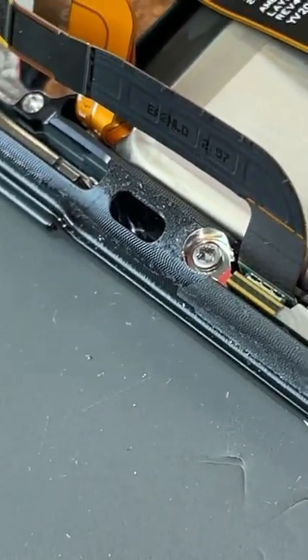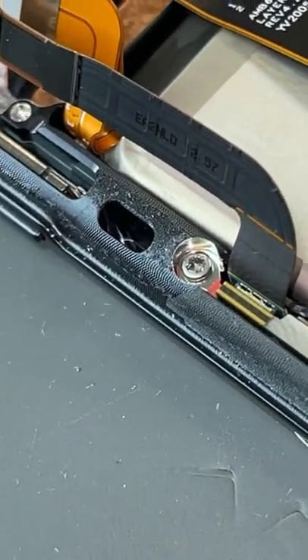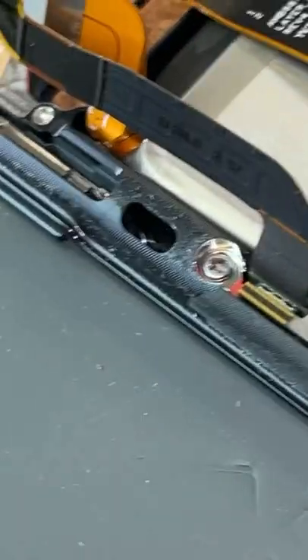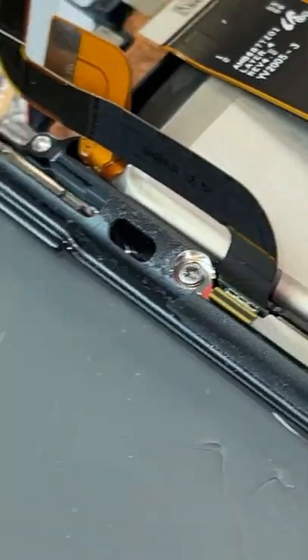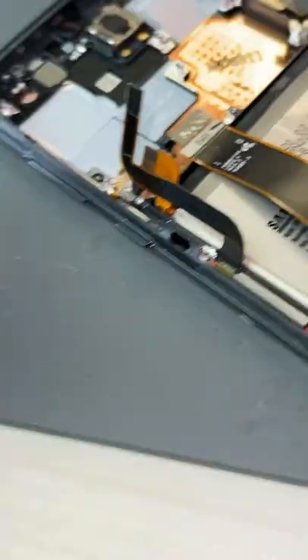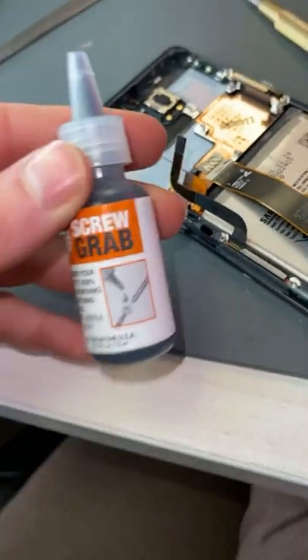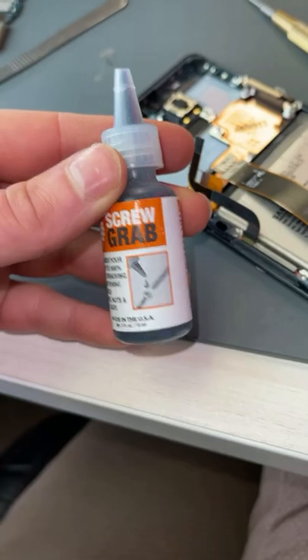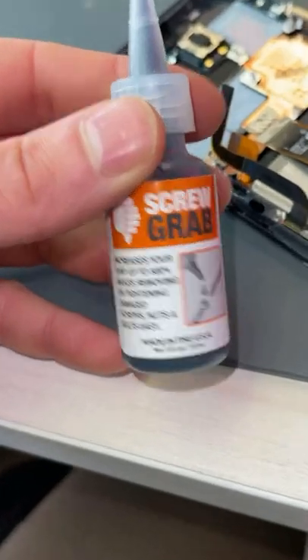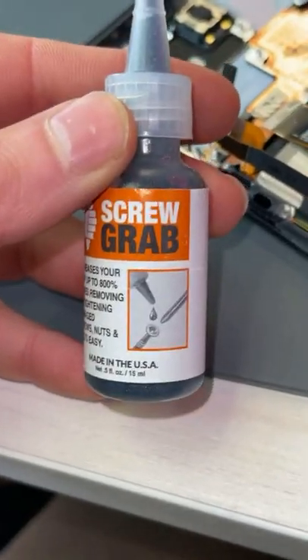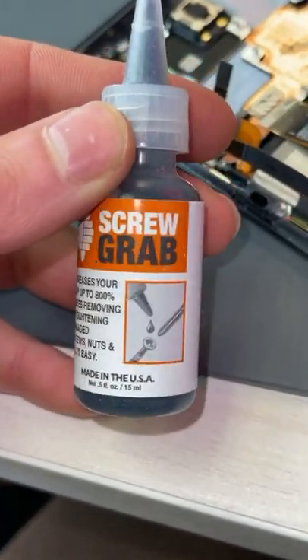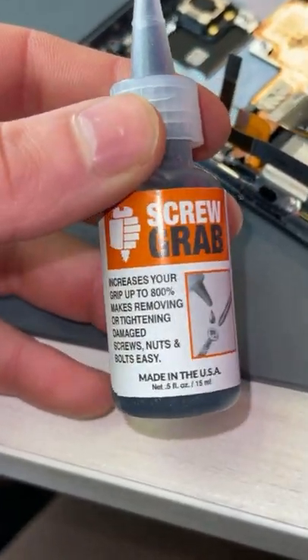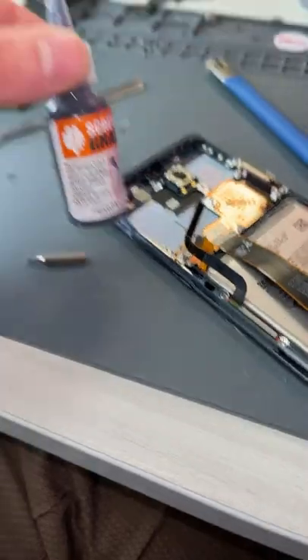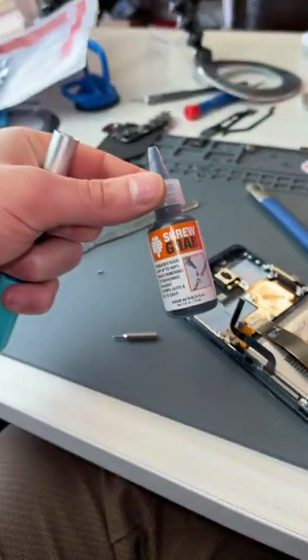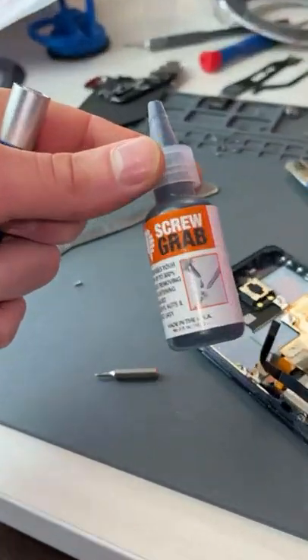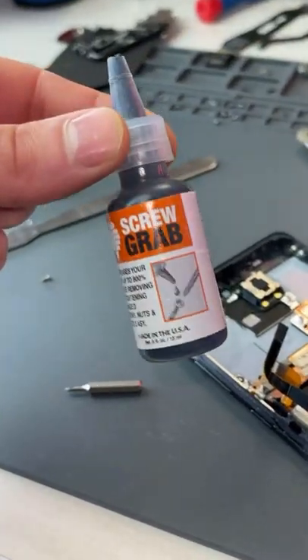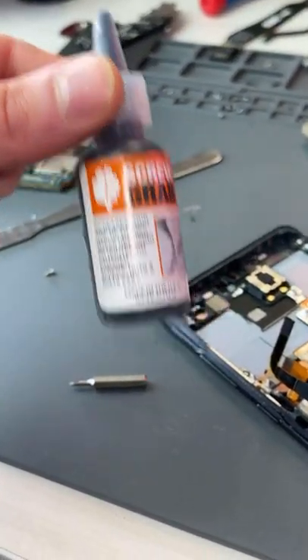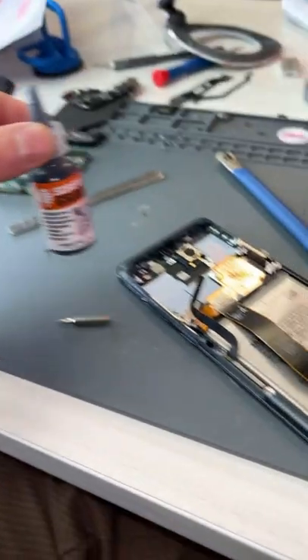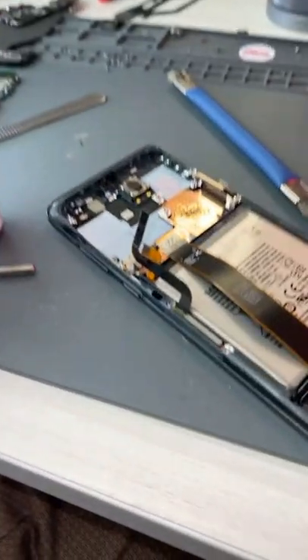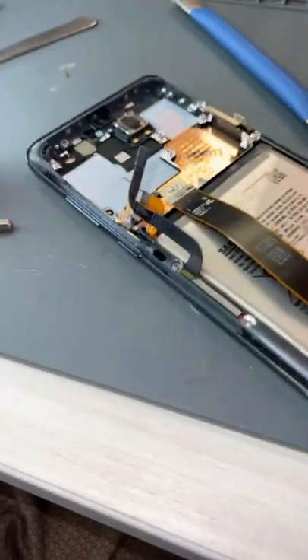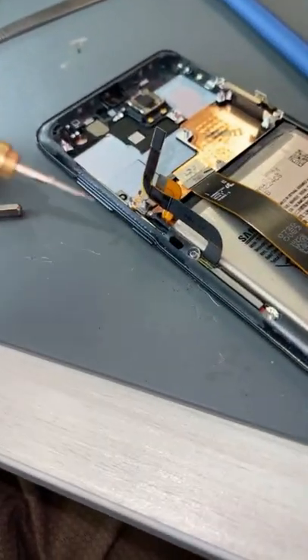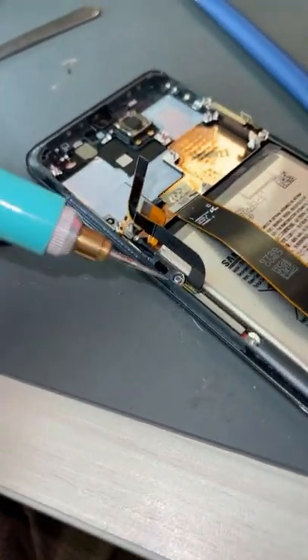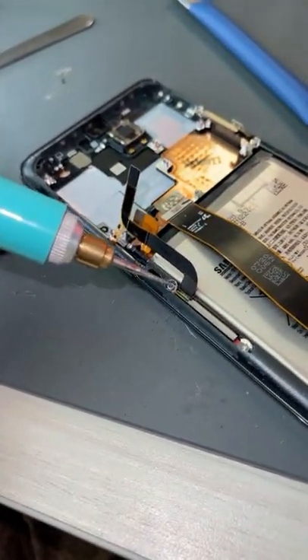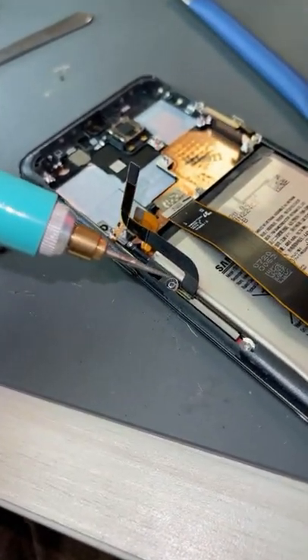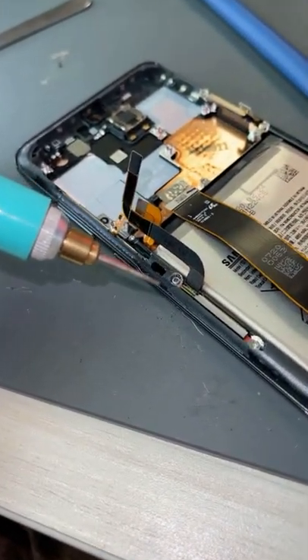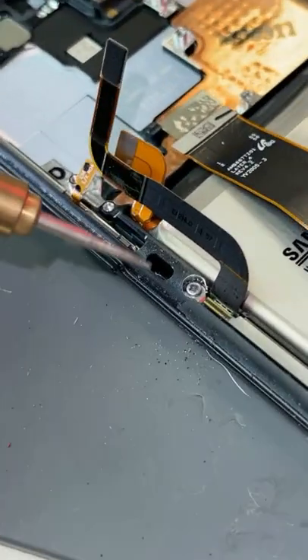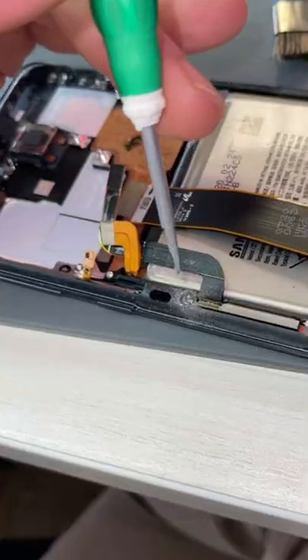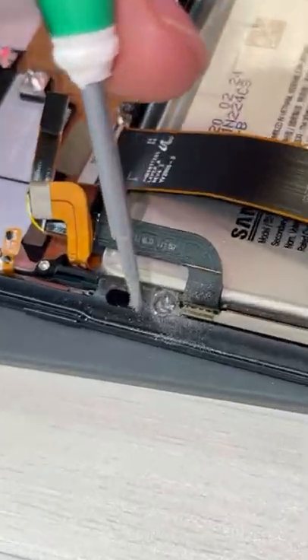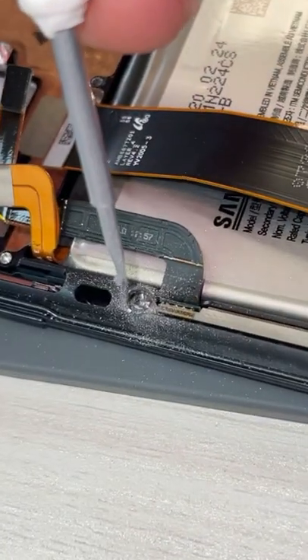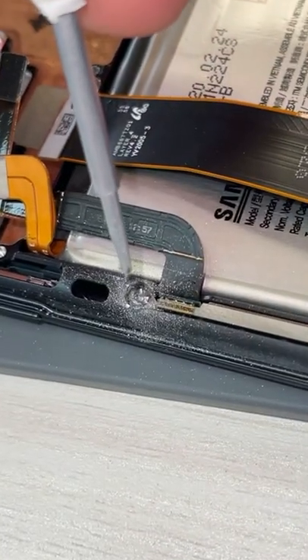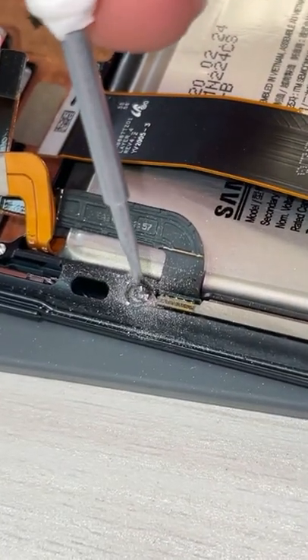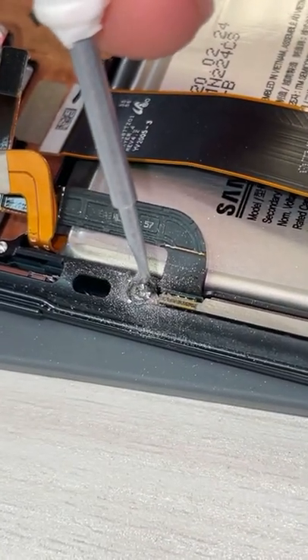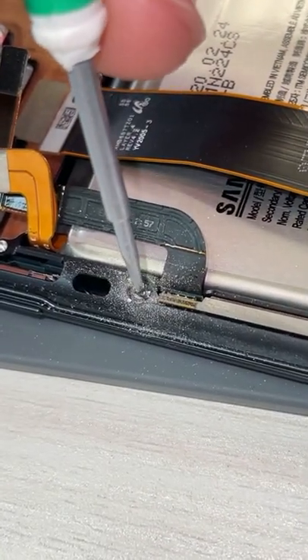This screw is rounding off and it's not wanting to come out, so I'm just going to try some screw grab and see if it works. Well, that's not working, so I'm just going to turn it into a flathead. Alright, hopefully this works.